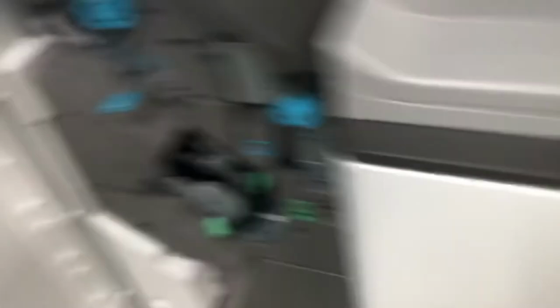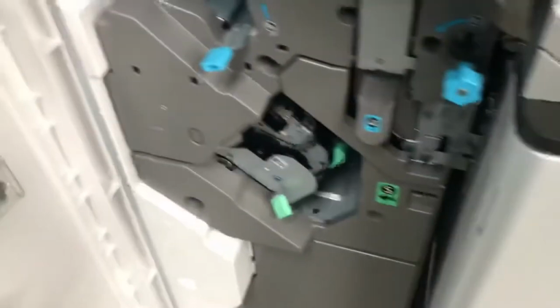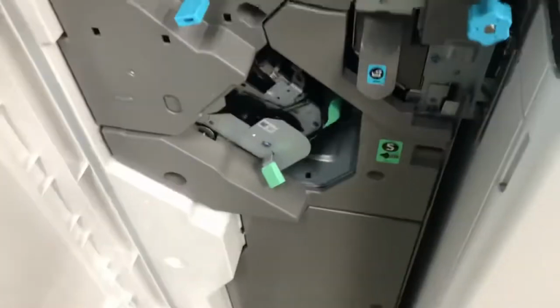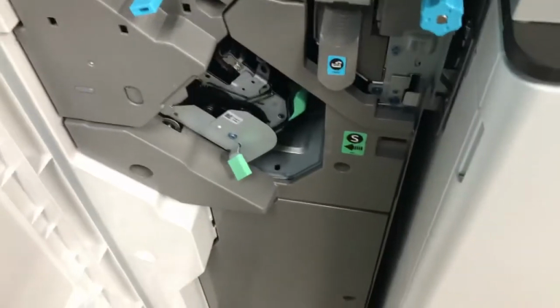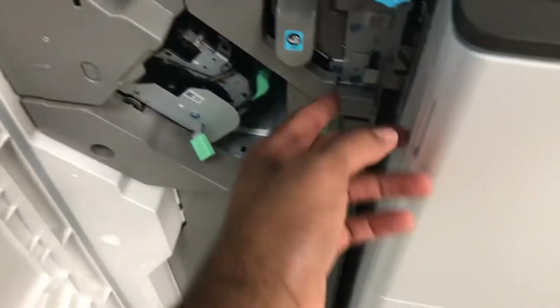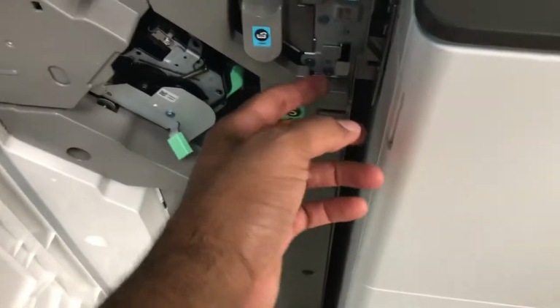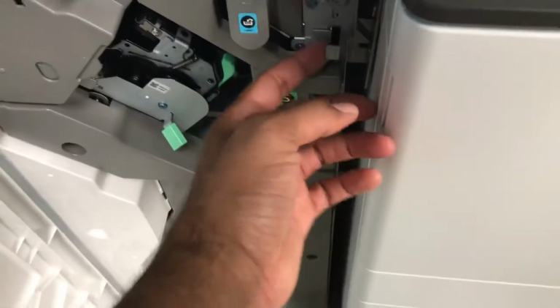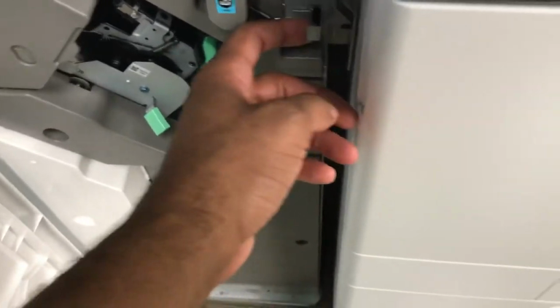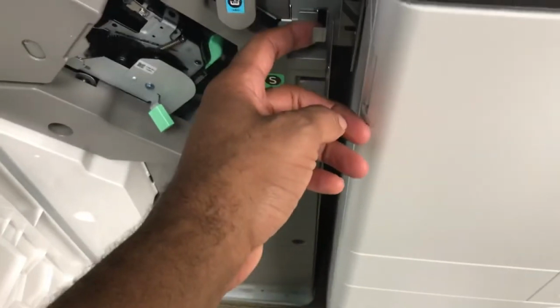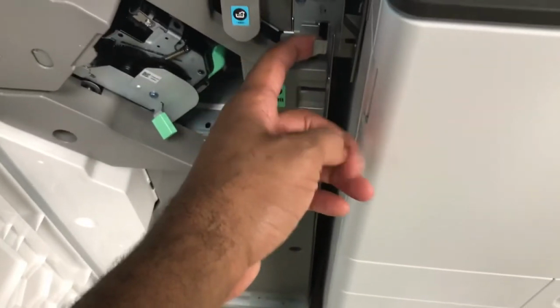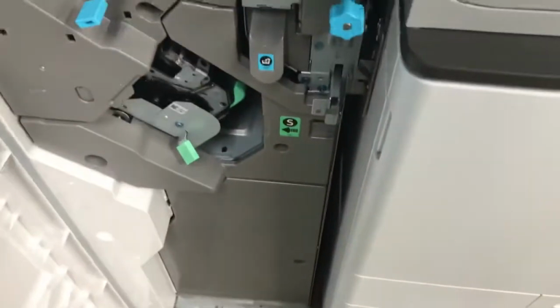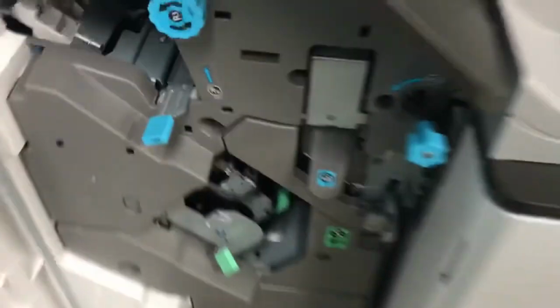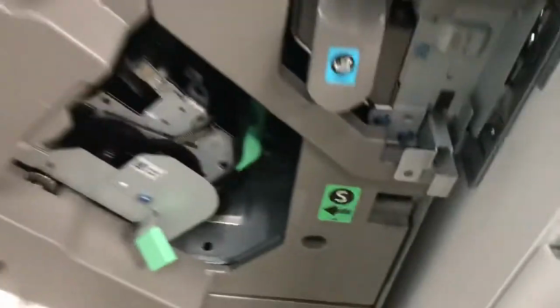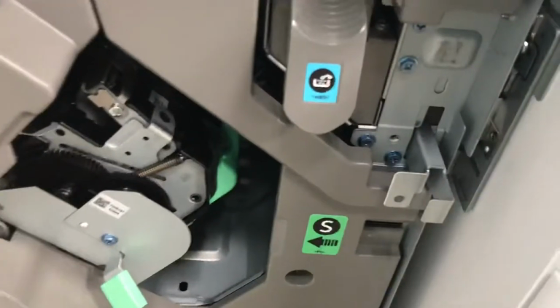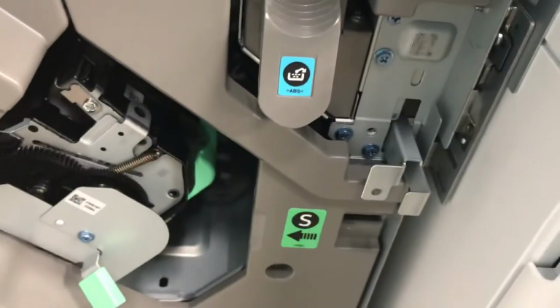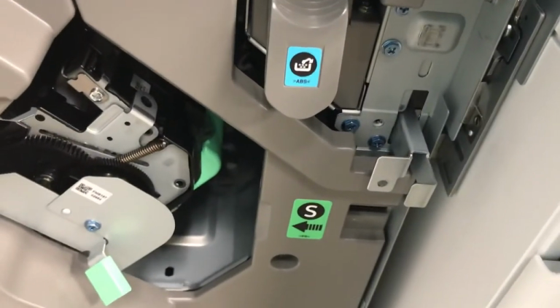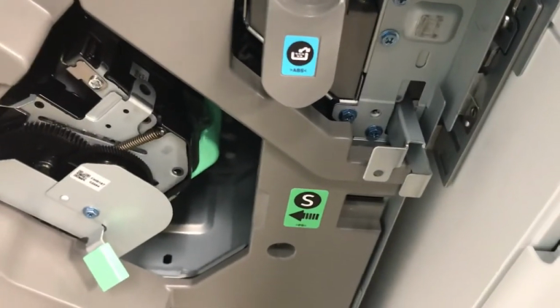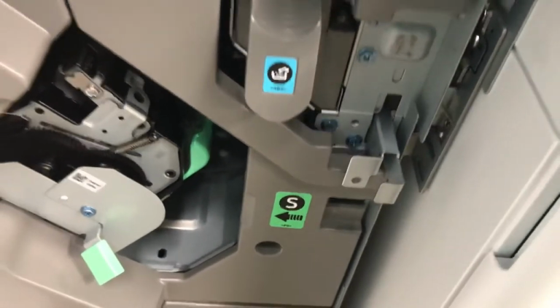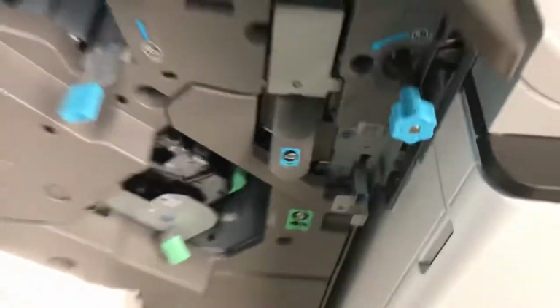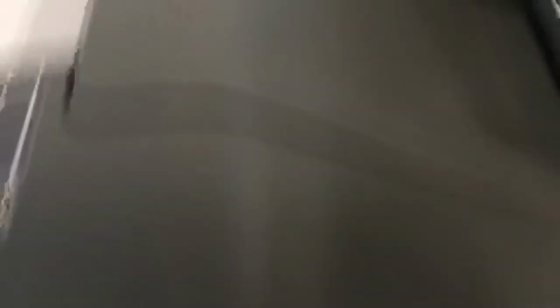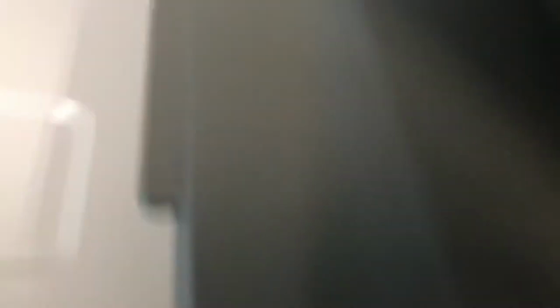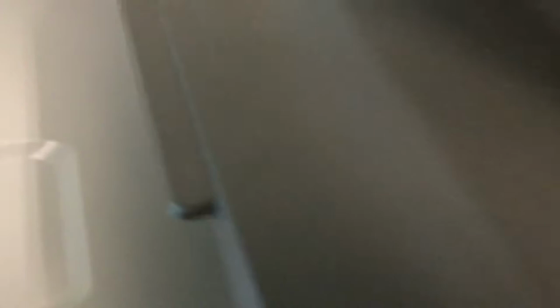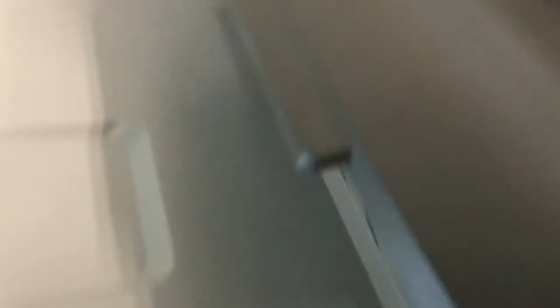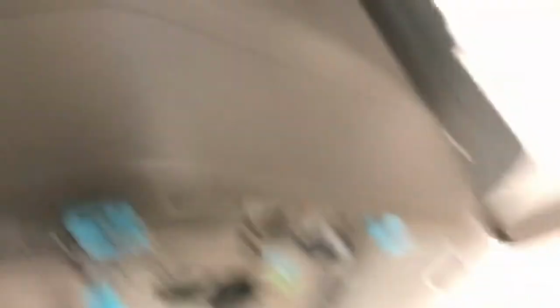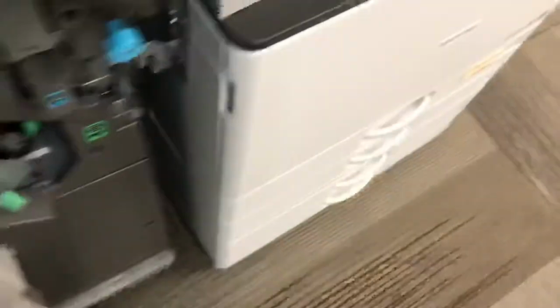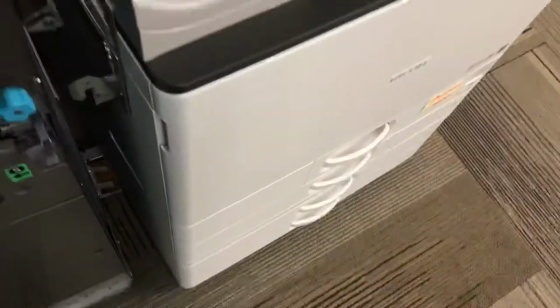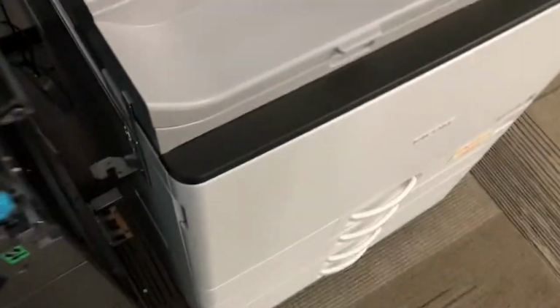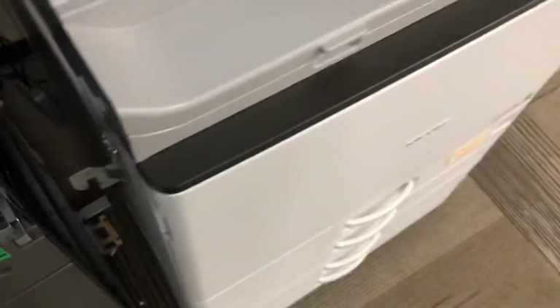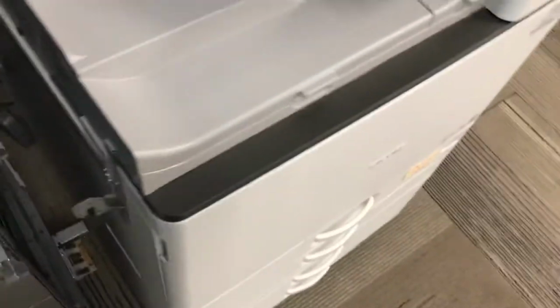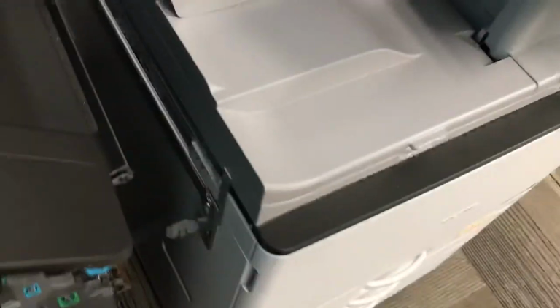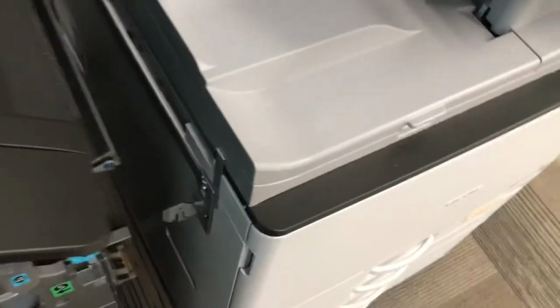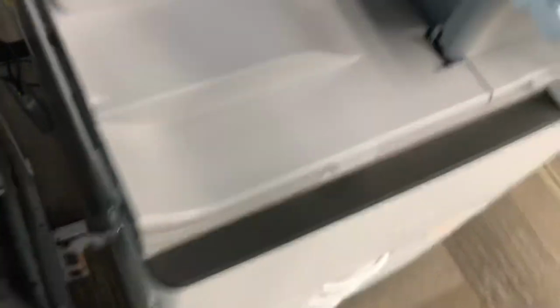Open the finisher door and remove the screw. Just pull that lever out right there. Once you have the lever out, you're going to slide the finisher back from the machine.